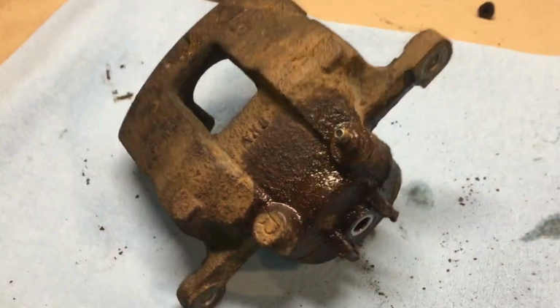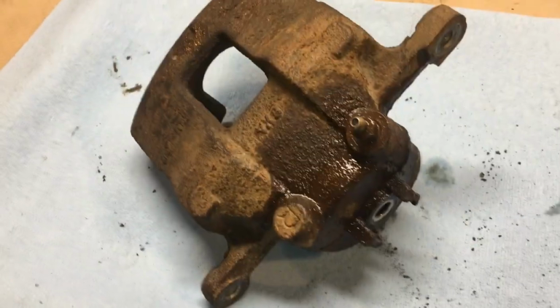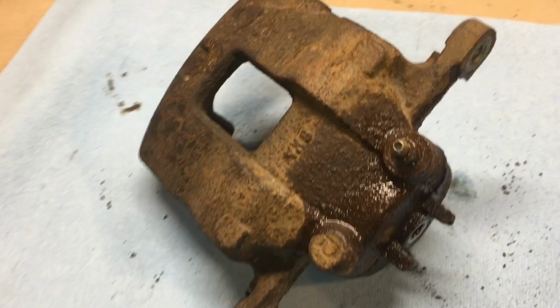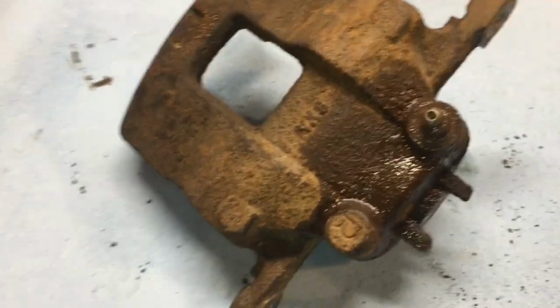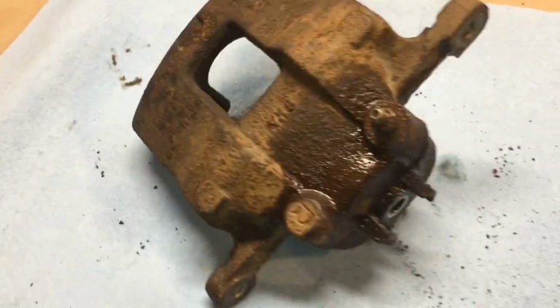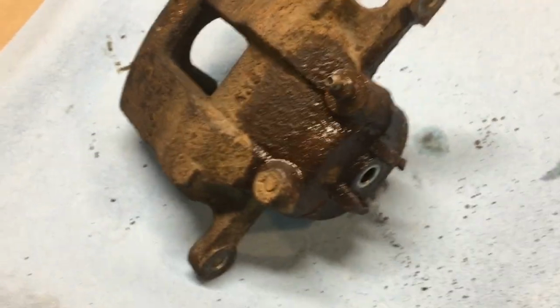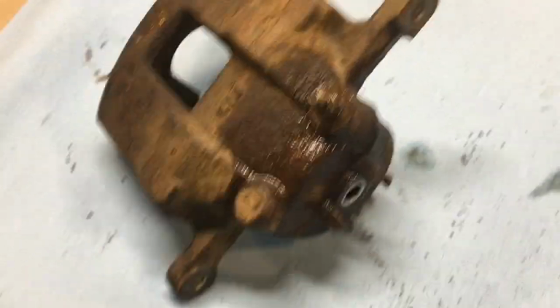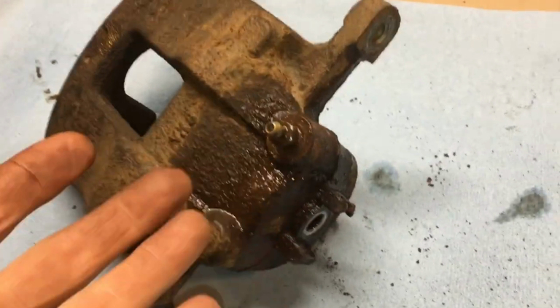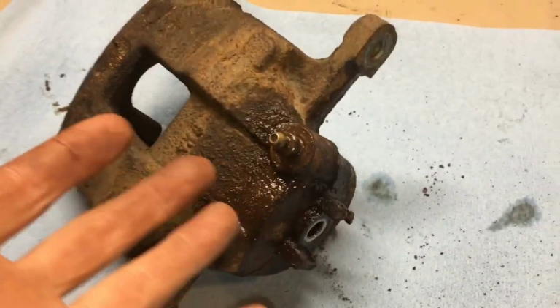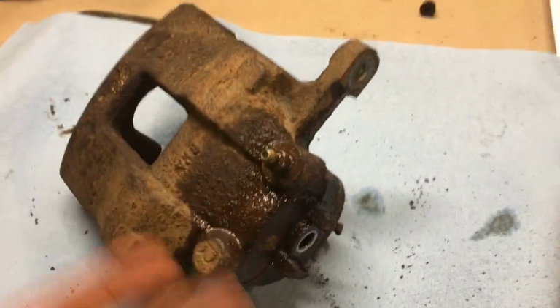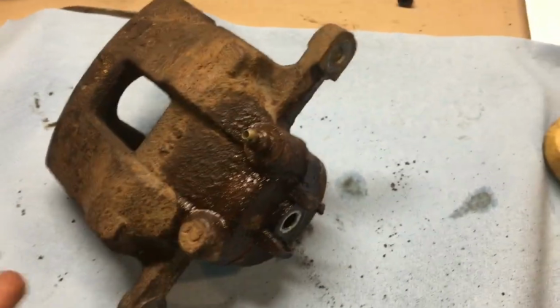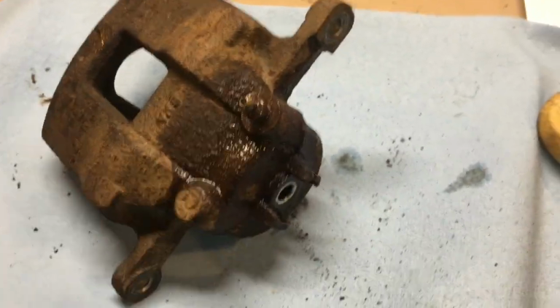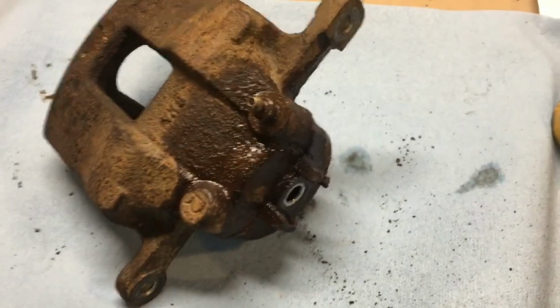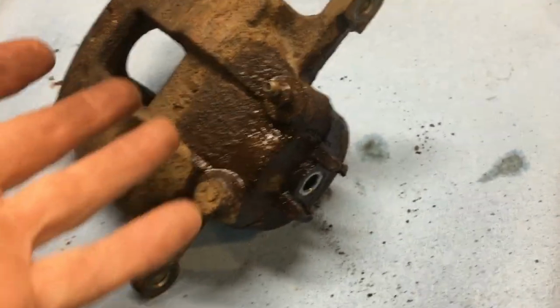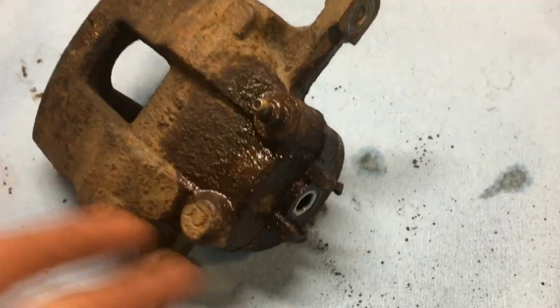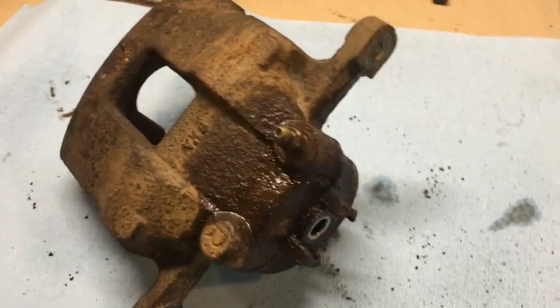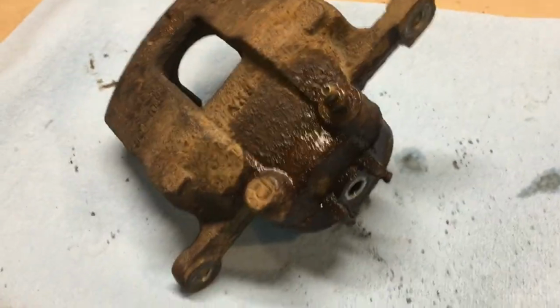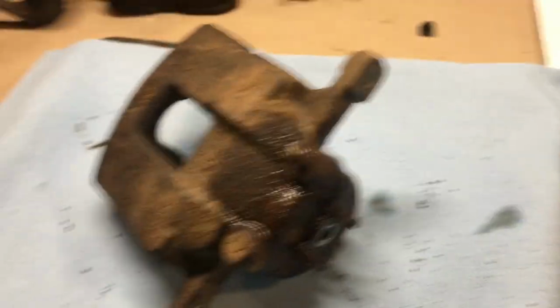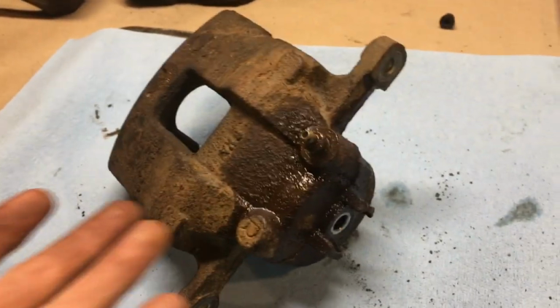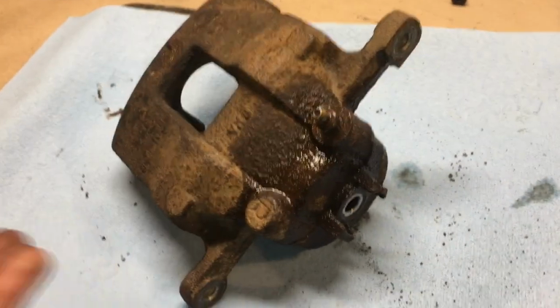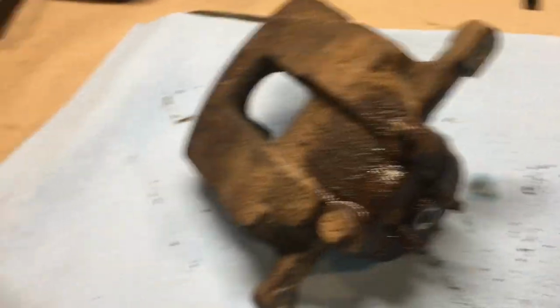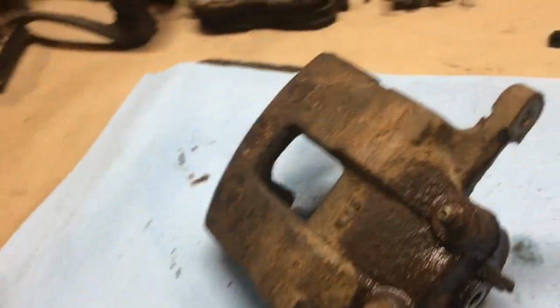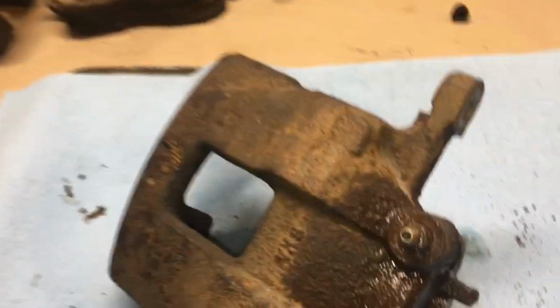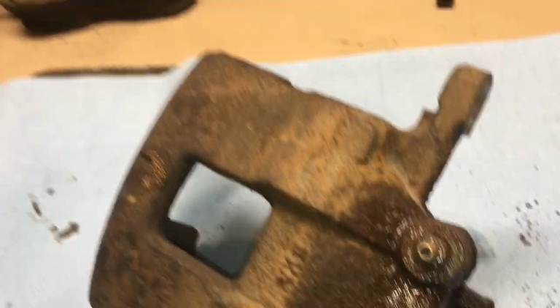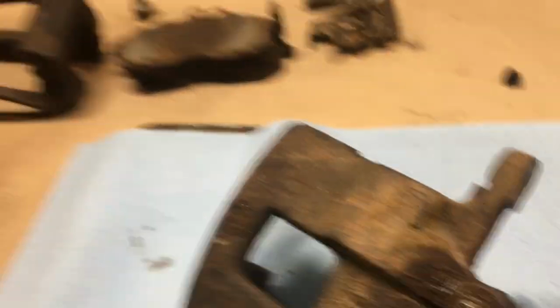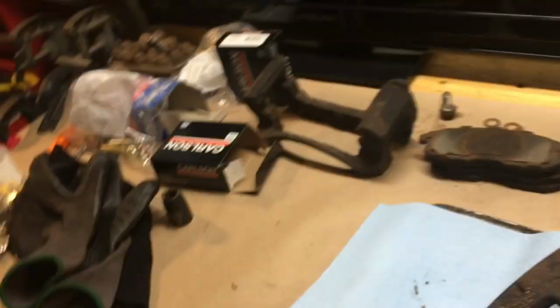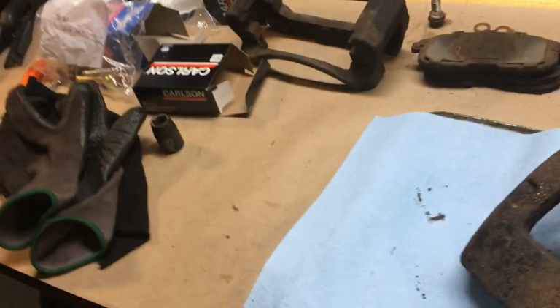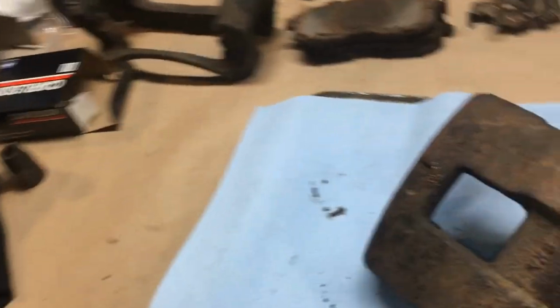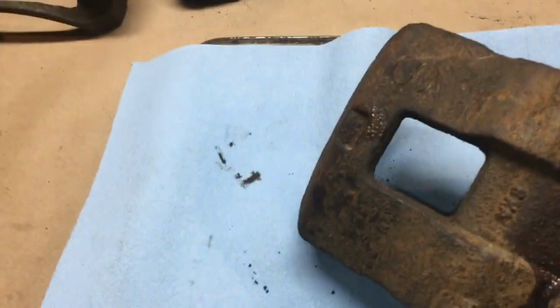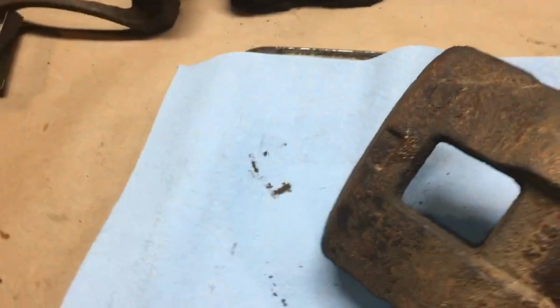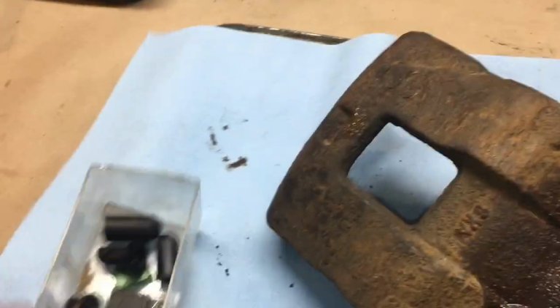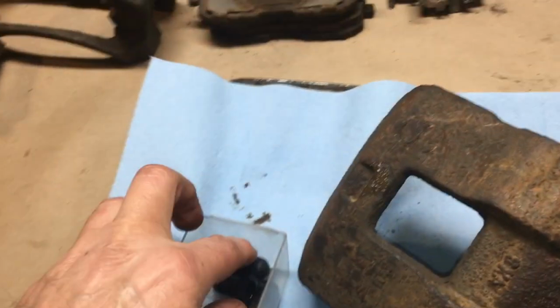I decided to apply the logic: give it a shot — if I can get it rebuilt and I'm happy with it, great. If it goes sideways, I'll buy a new caliper. I've already committed to the rebuild kit anyway, so what the hell. I have a few of these plugs at the ready.